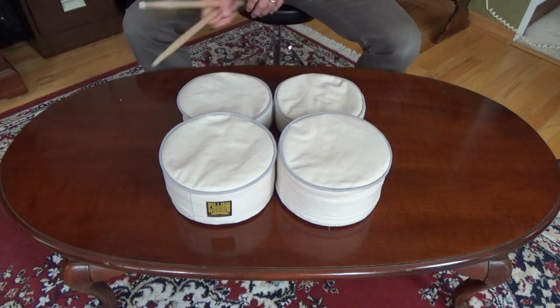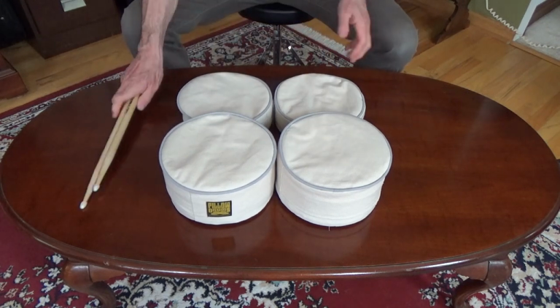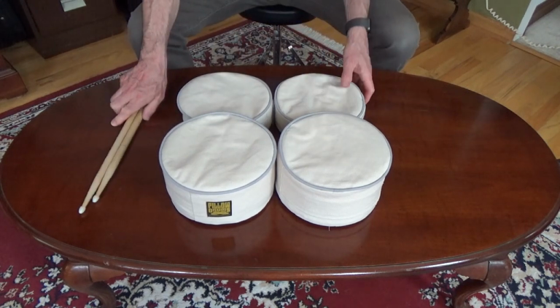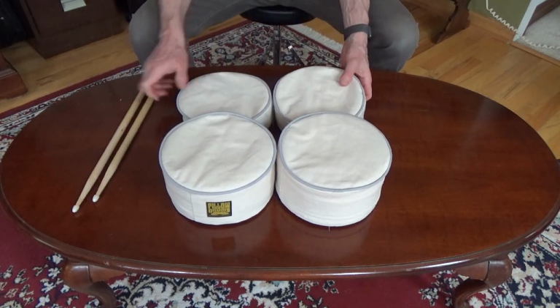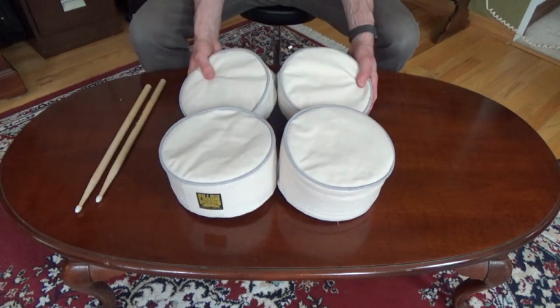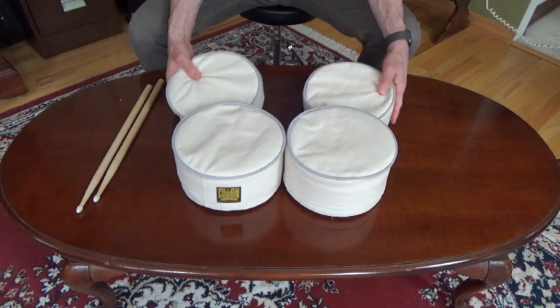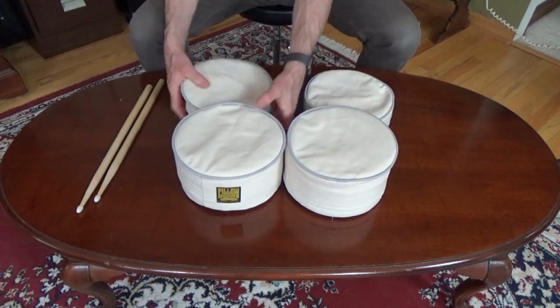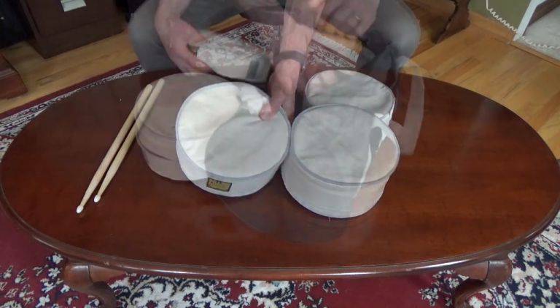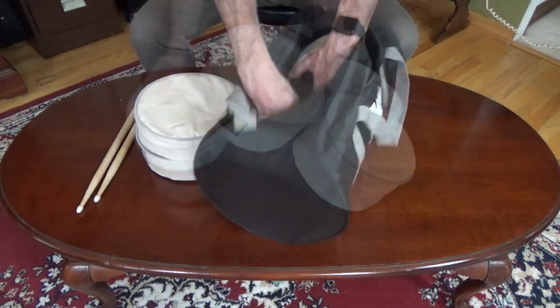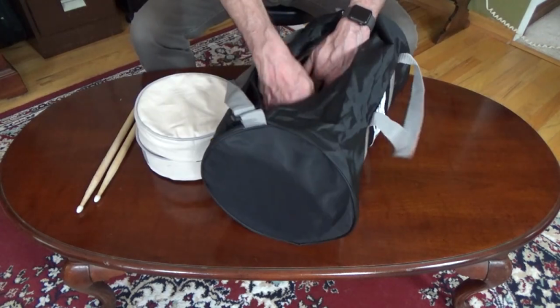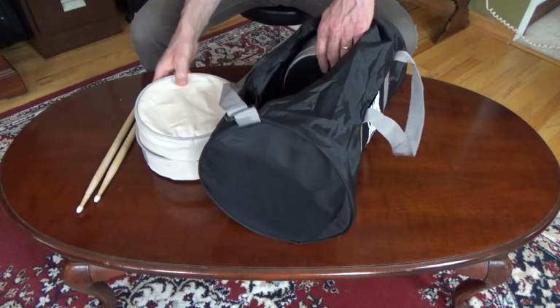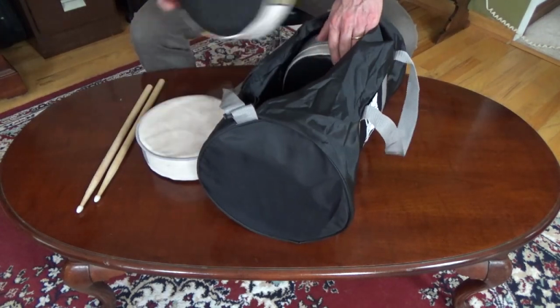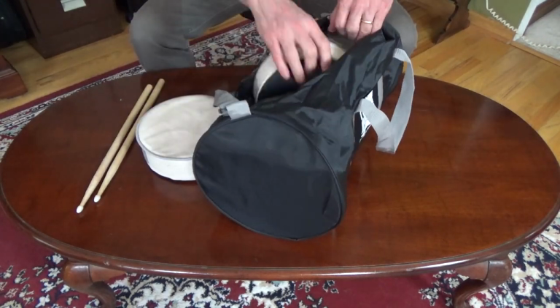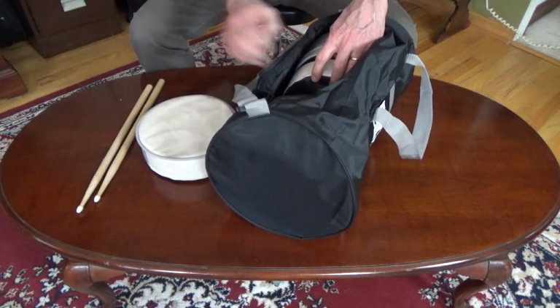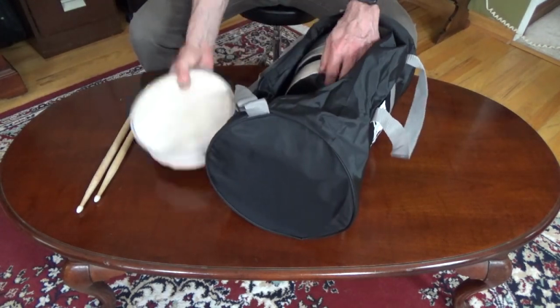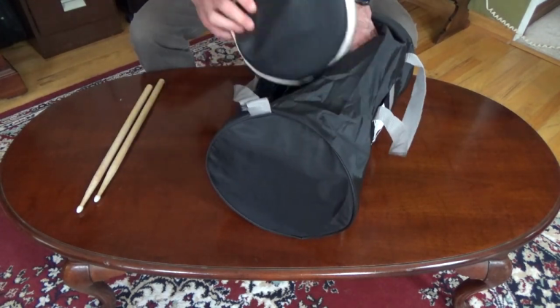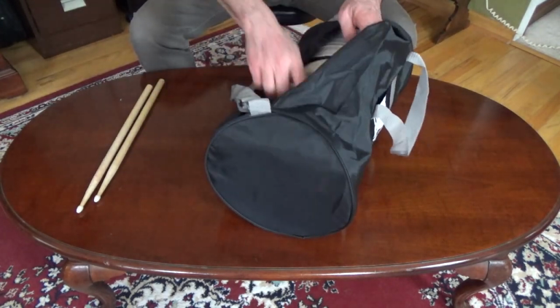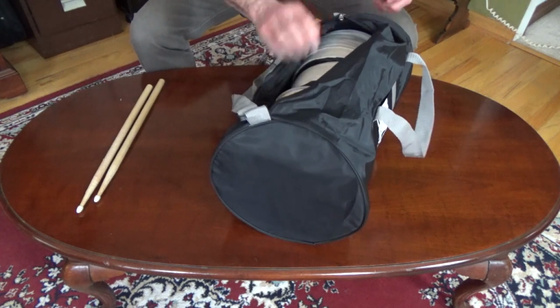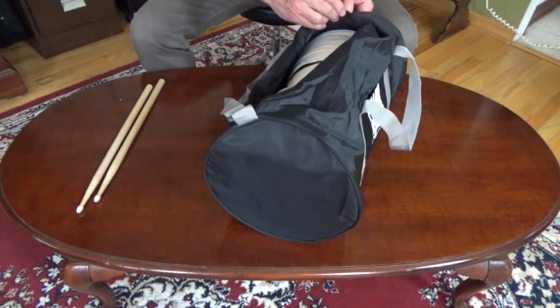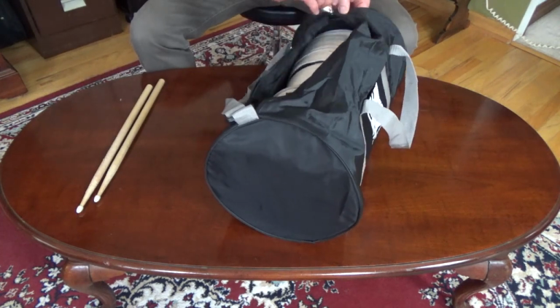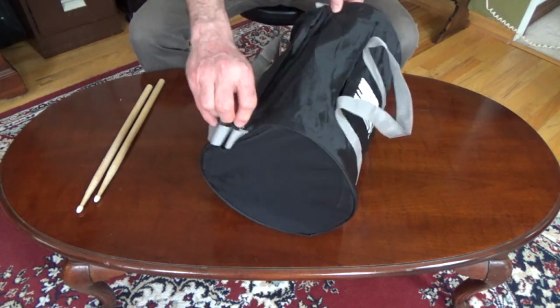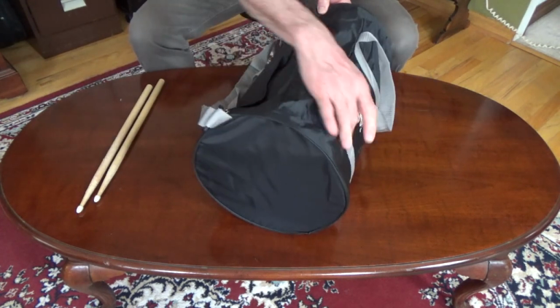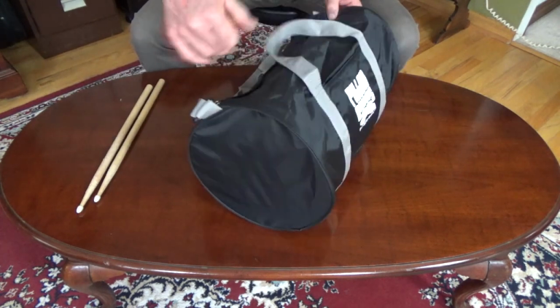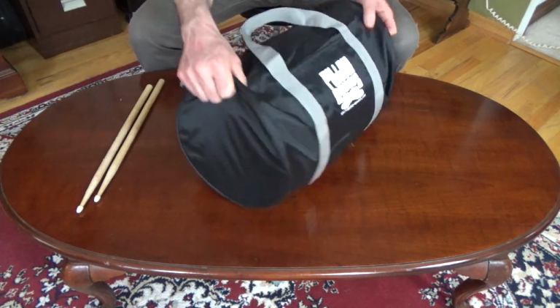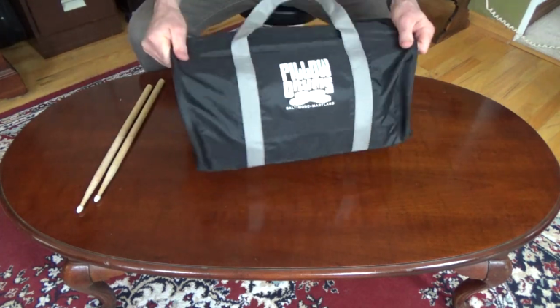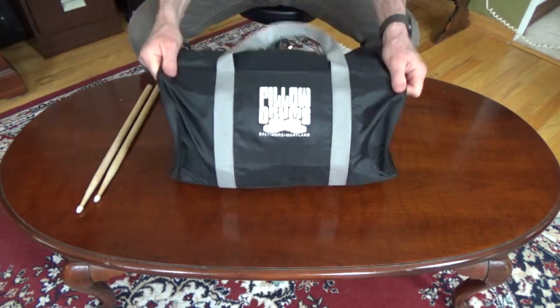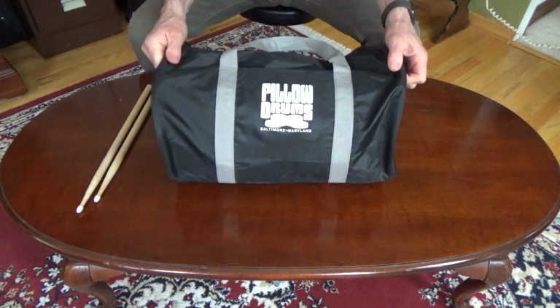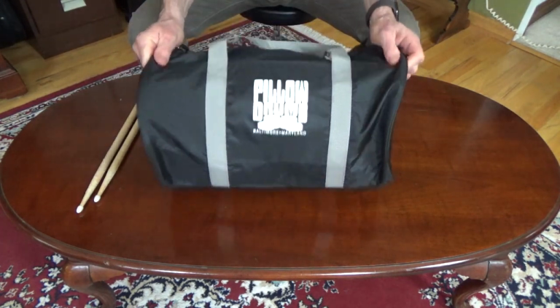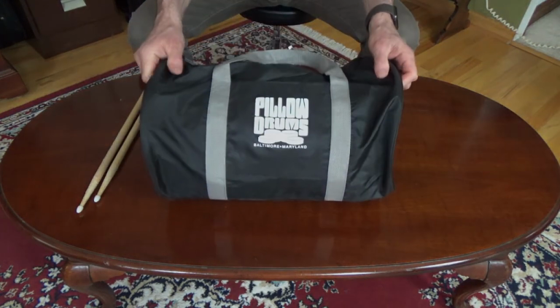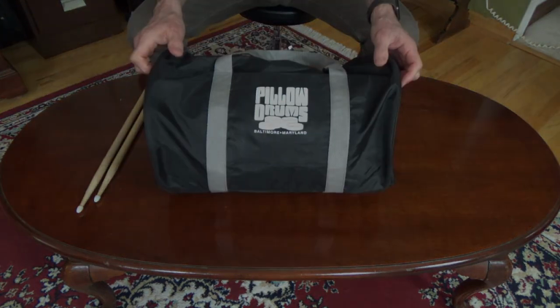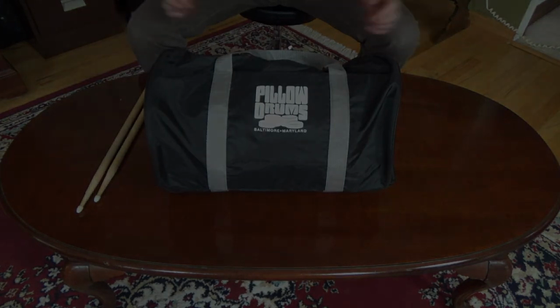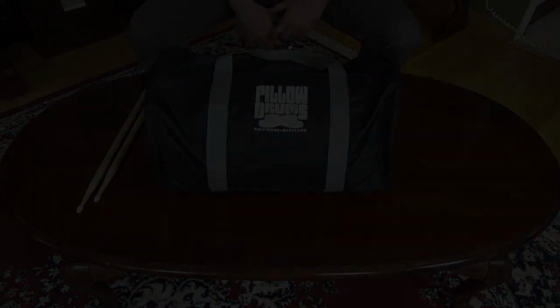When you're done, just pull apart and place them back into the carry bag for storage or travel. Order yours today at PillowDrums.com.